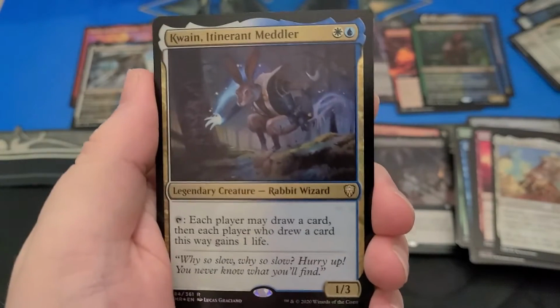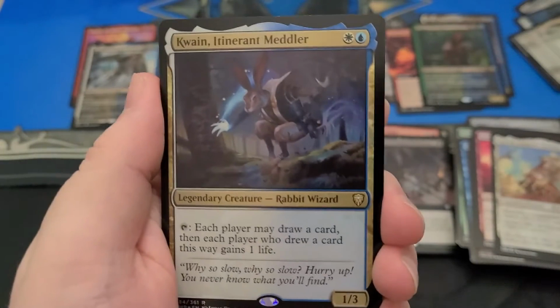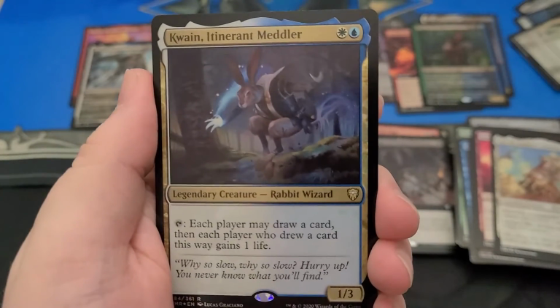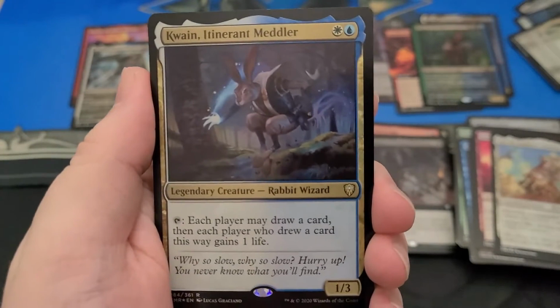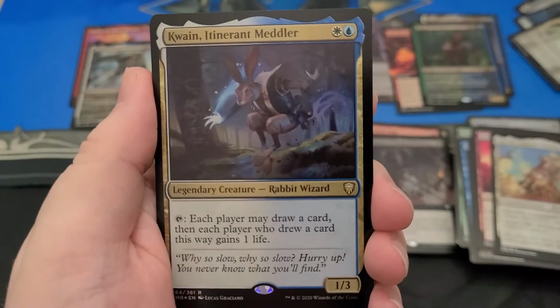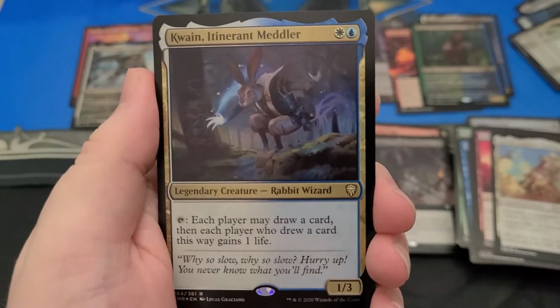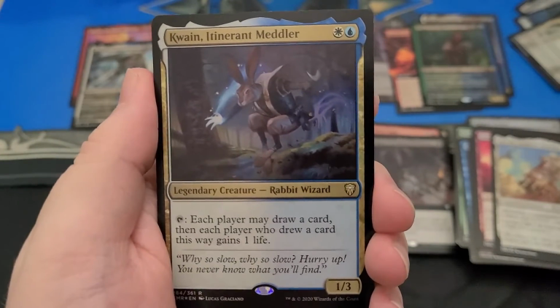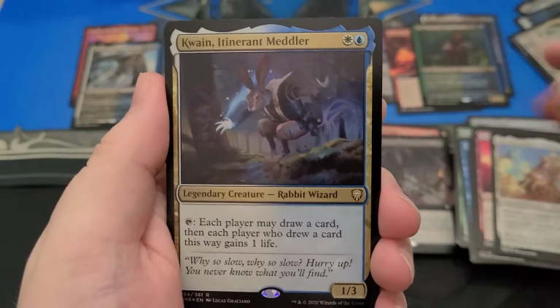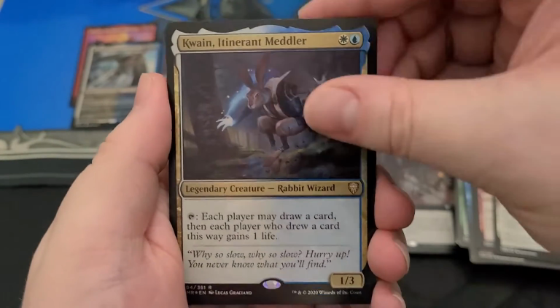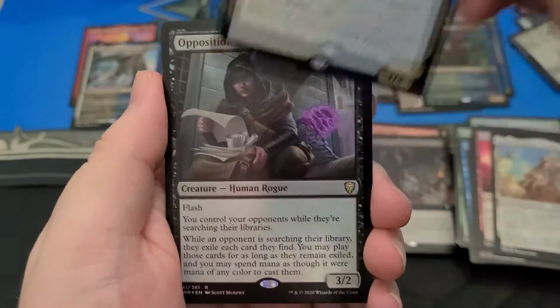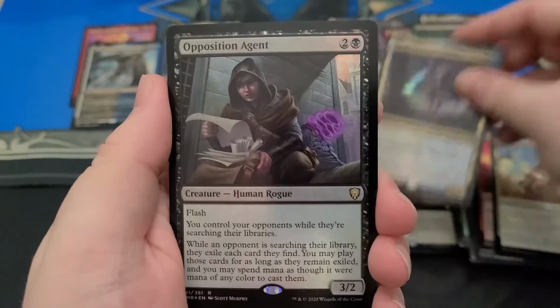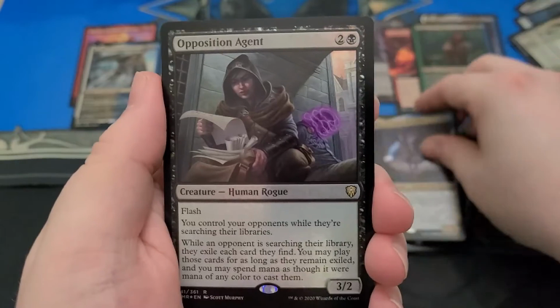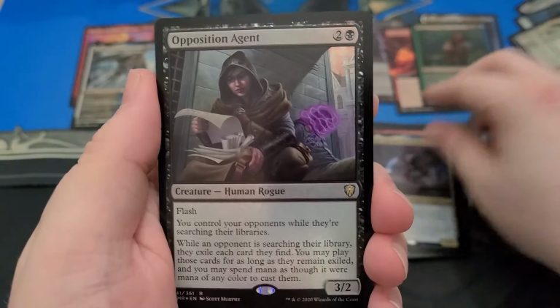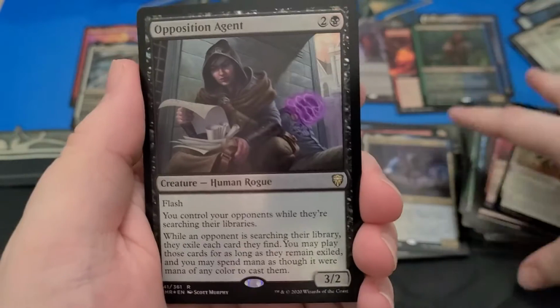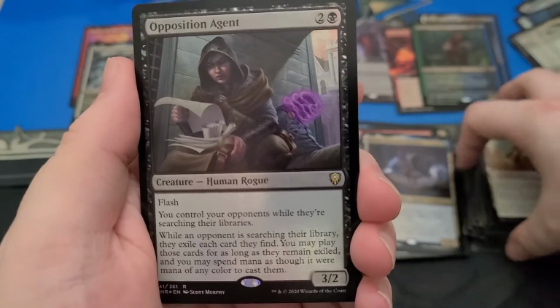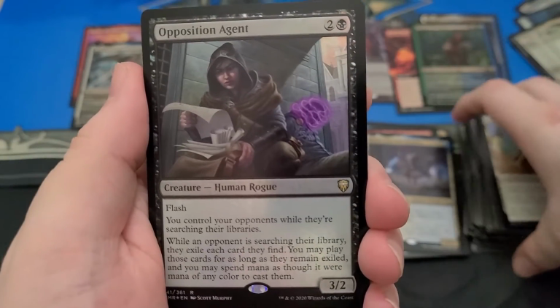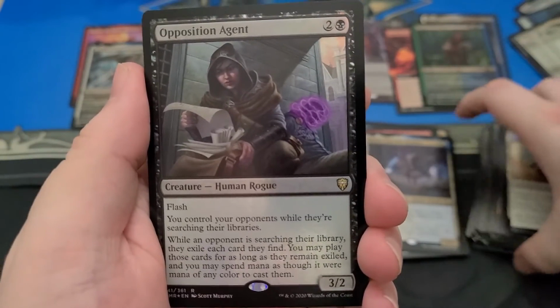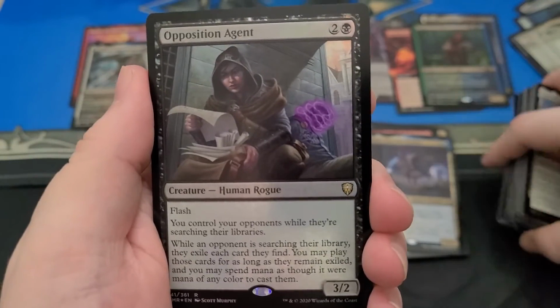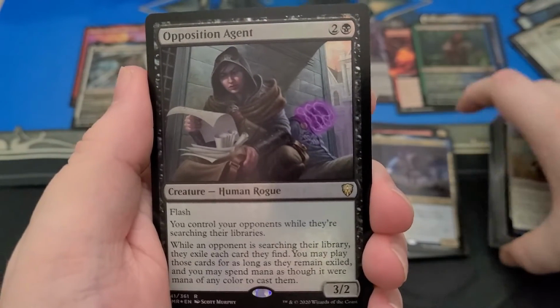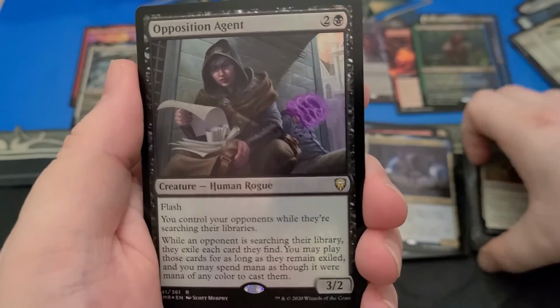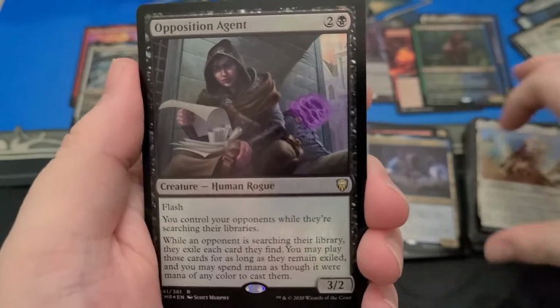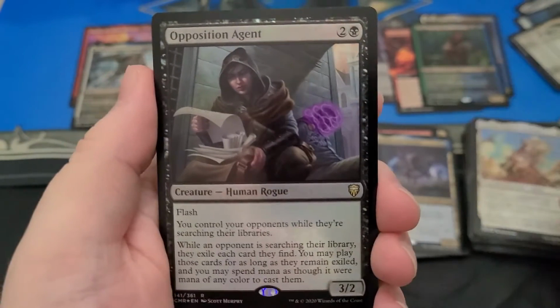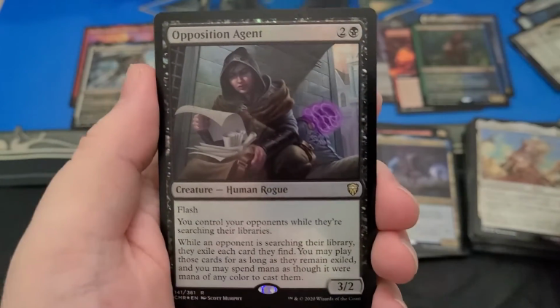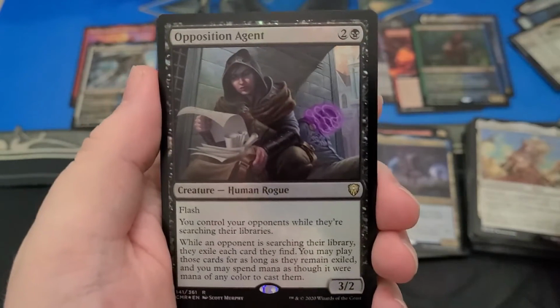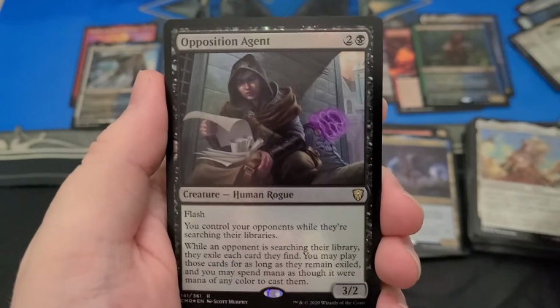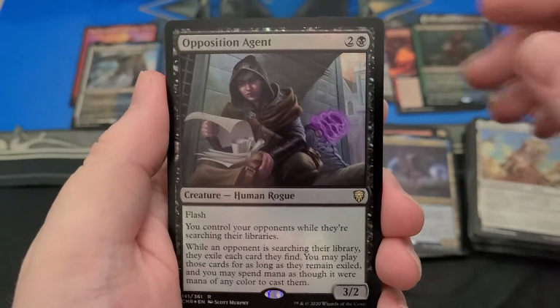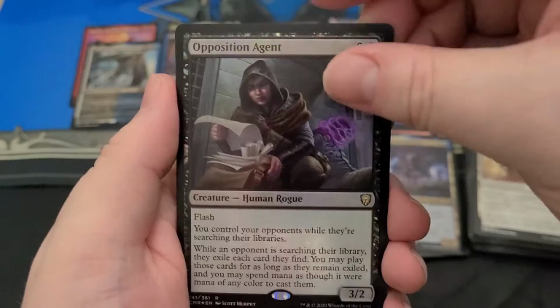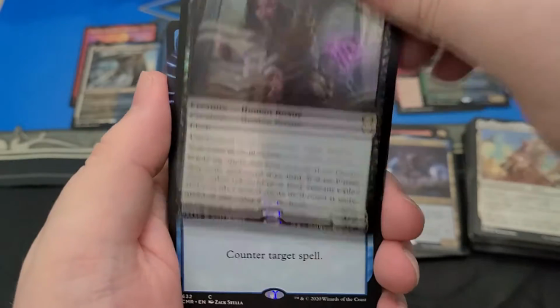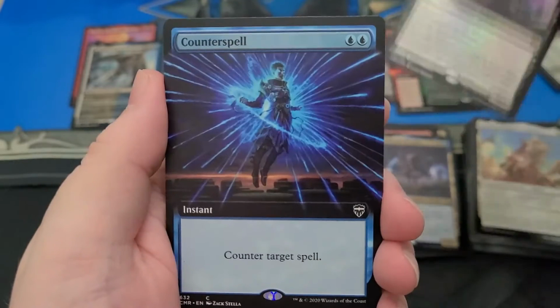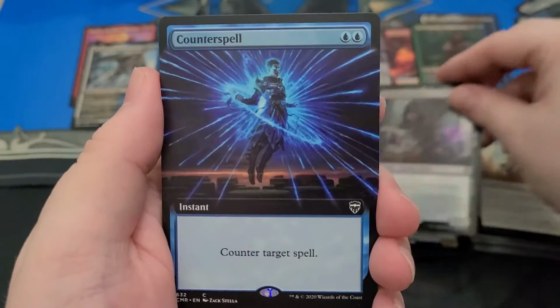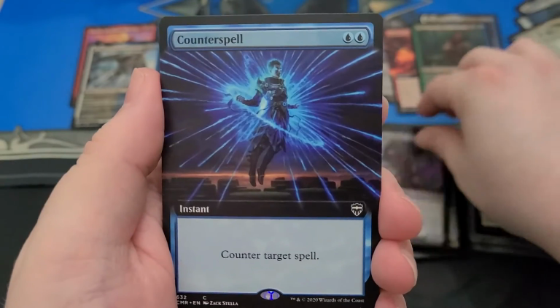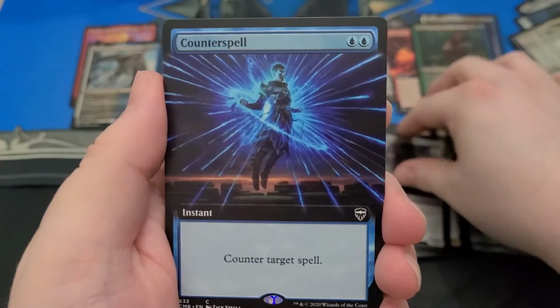Quain Bell — a rabbit, and they have the best names. Well, I got an Opposition Agent — okay, just a regular foil, but still good. Still a really stupid card. Full Art Counterspell.